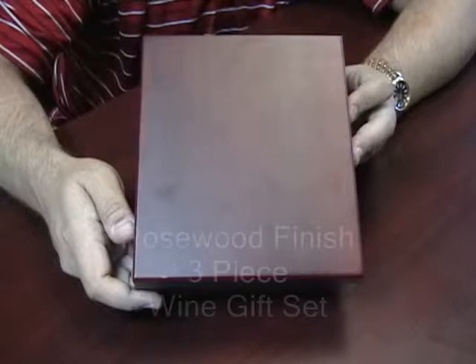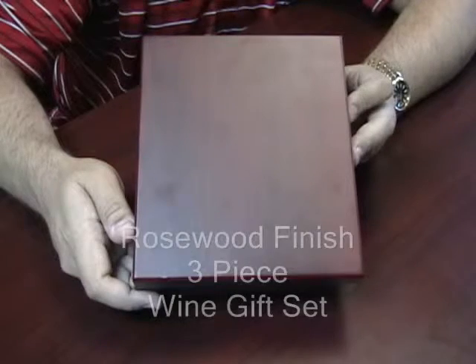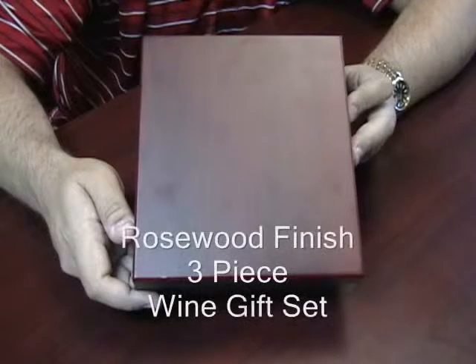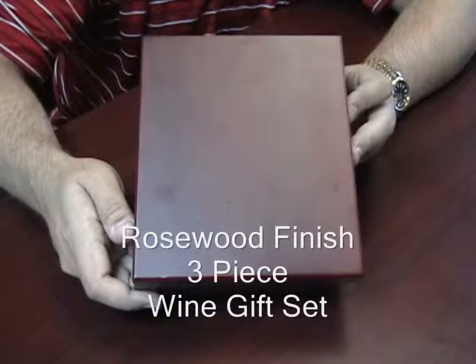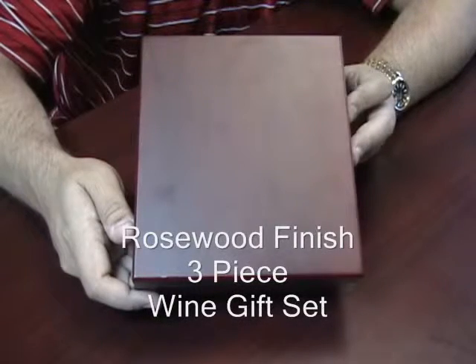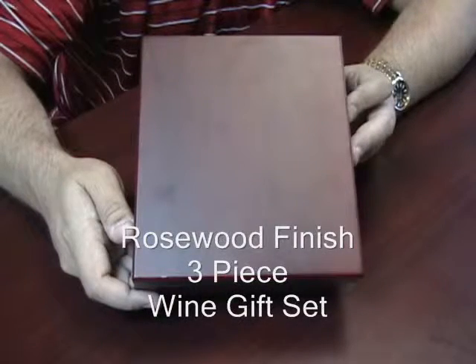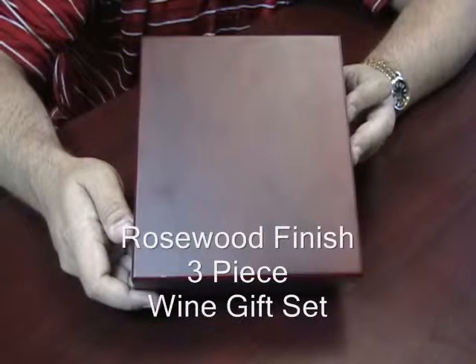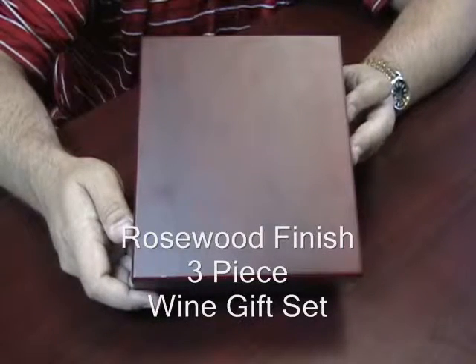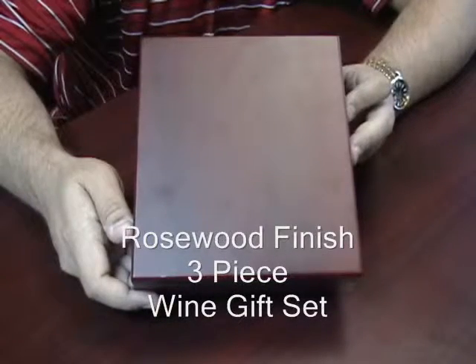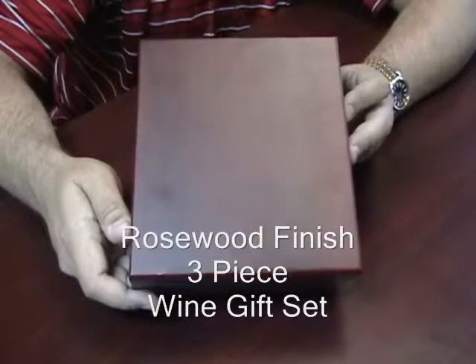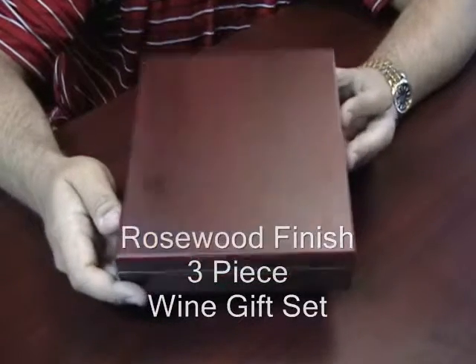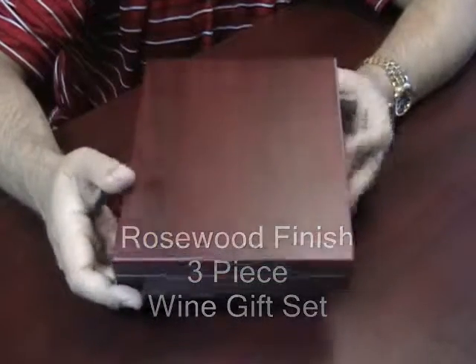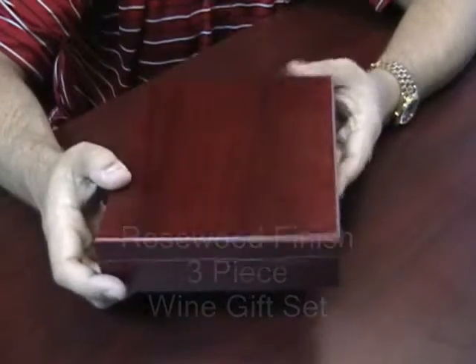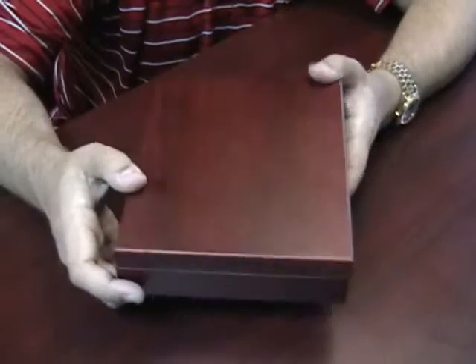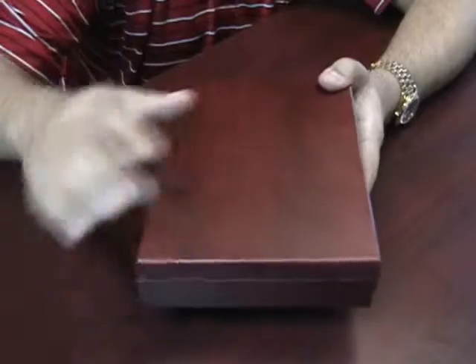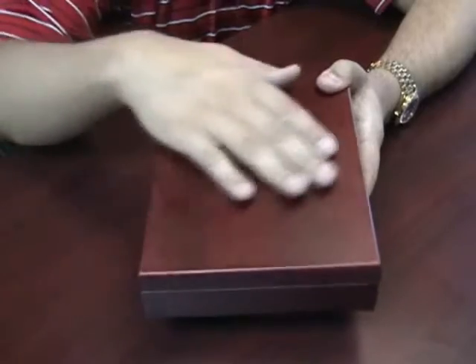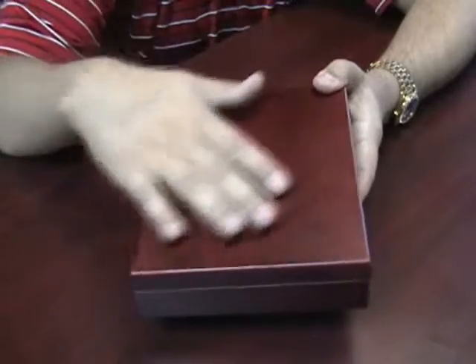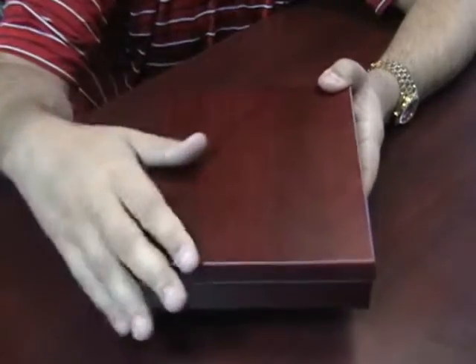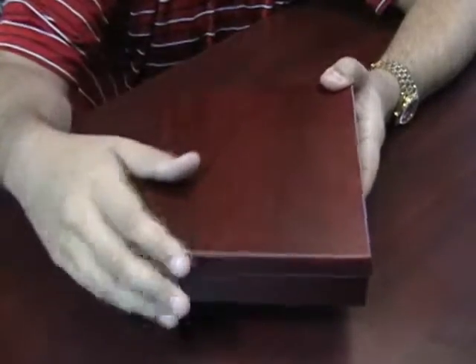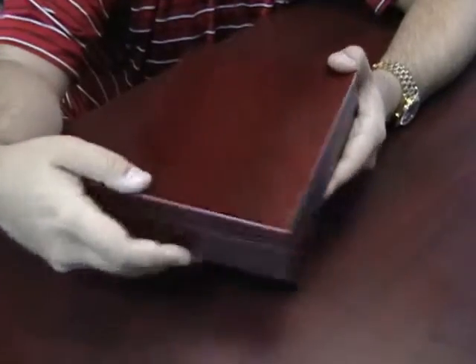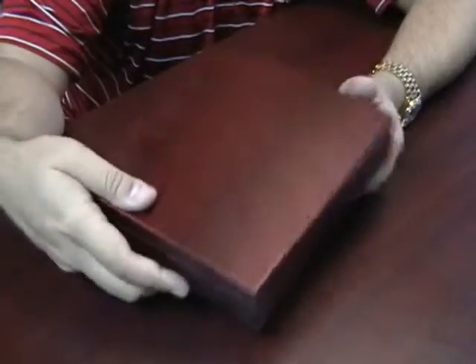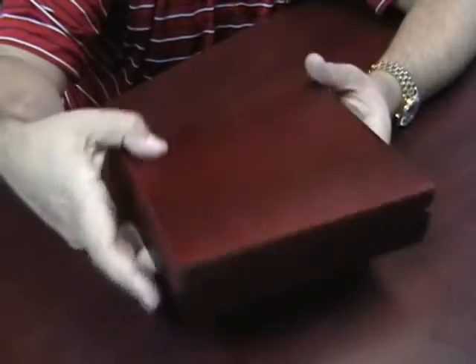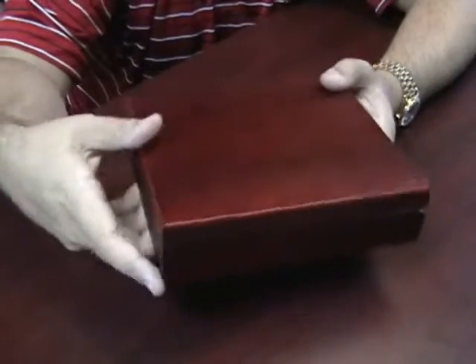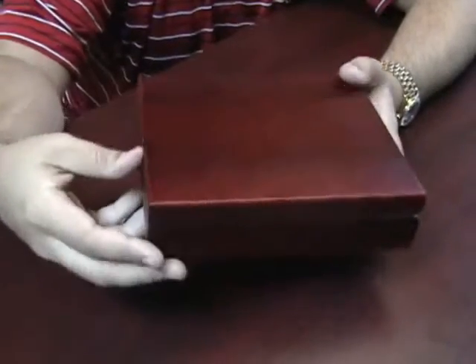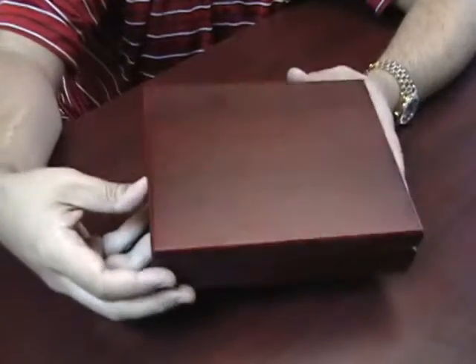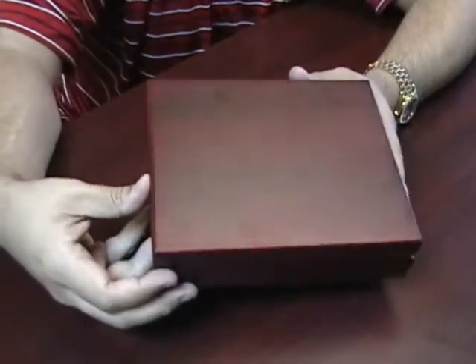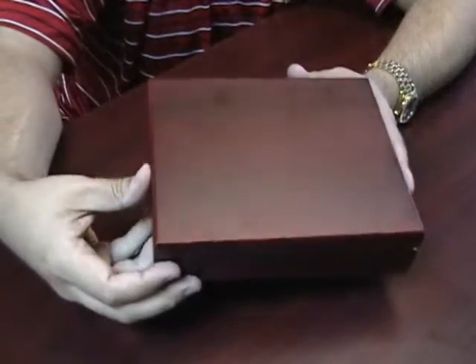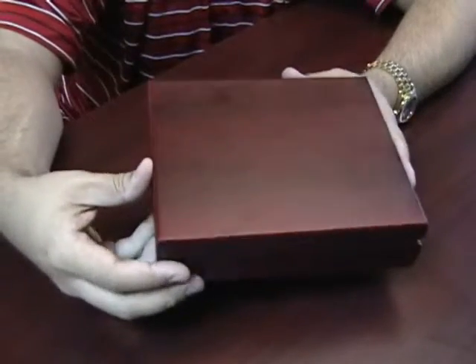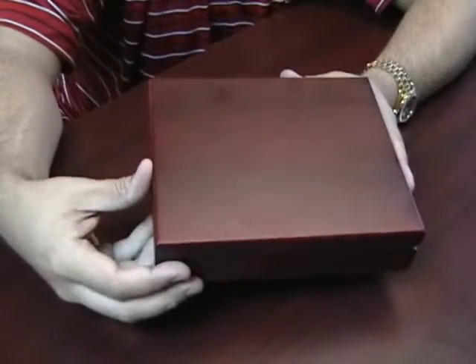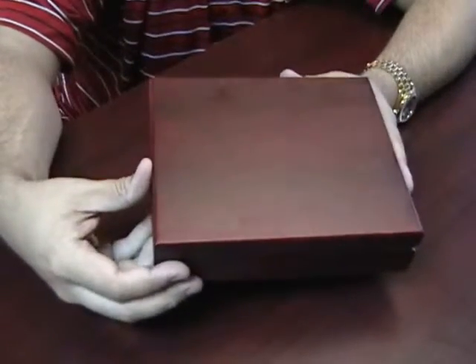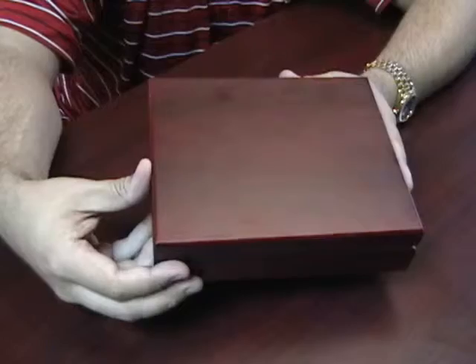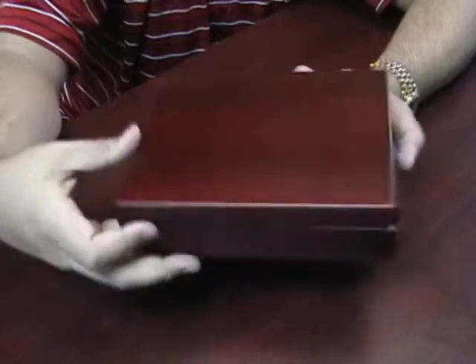Rosewood Finish 3-Piece Wine Gift Set. This box has a rosewood finish to it. It is engraveable — we can put a name, initials, or logo on it.